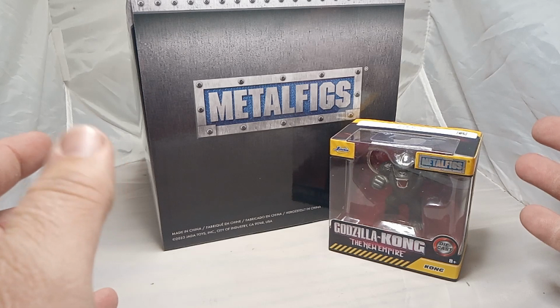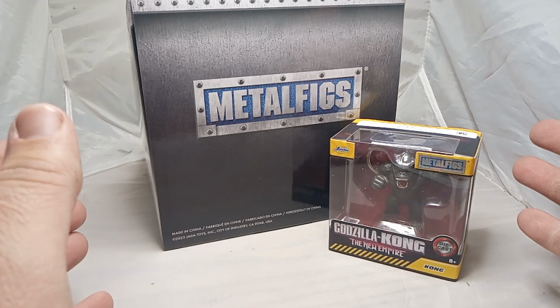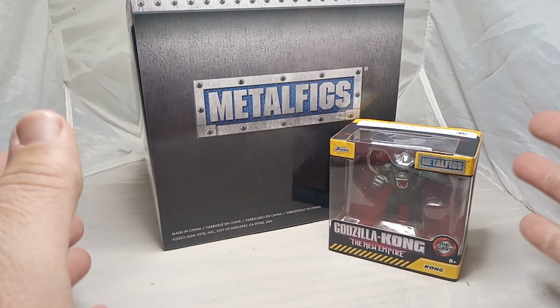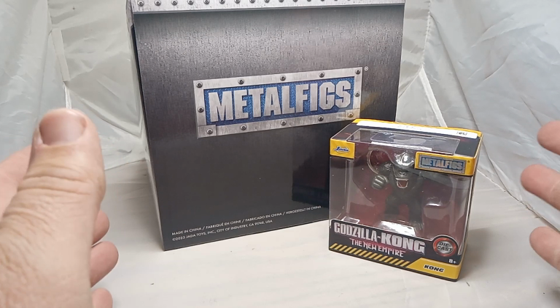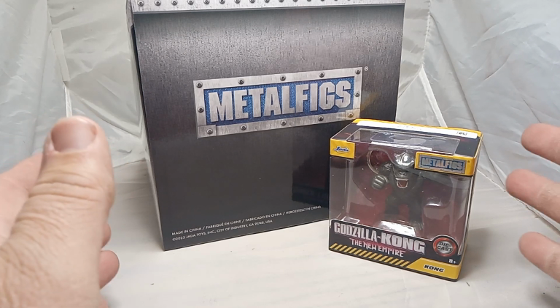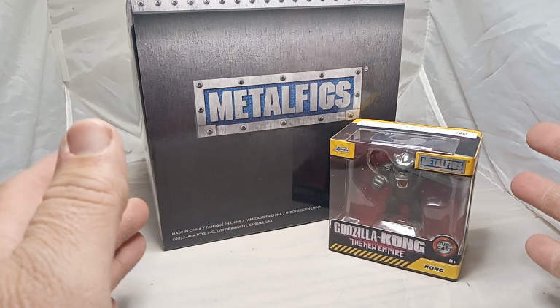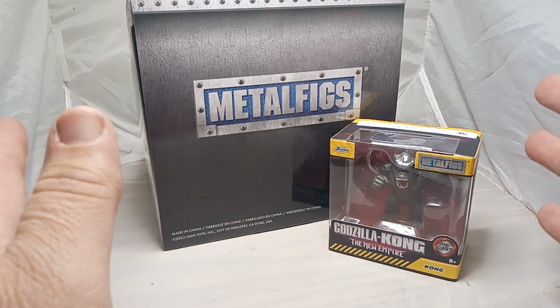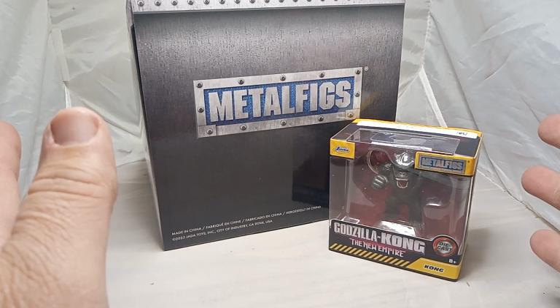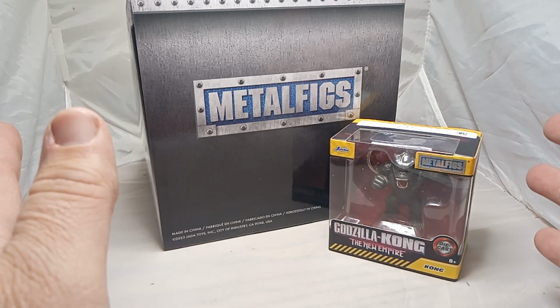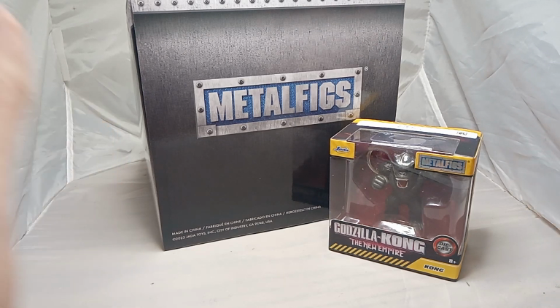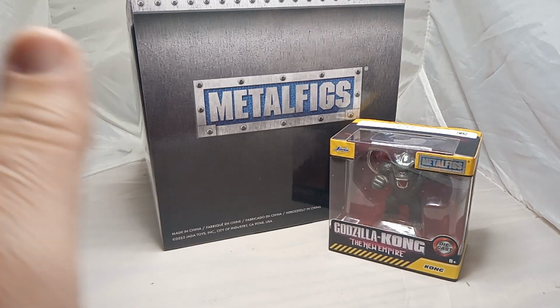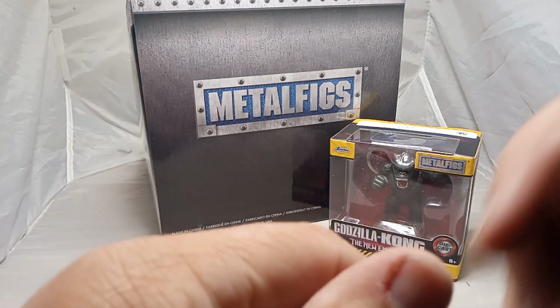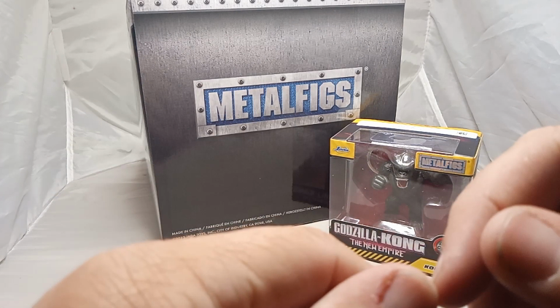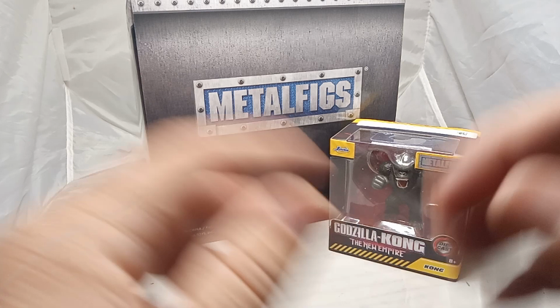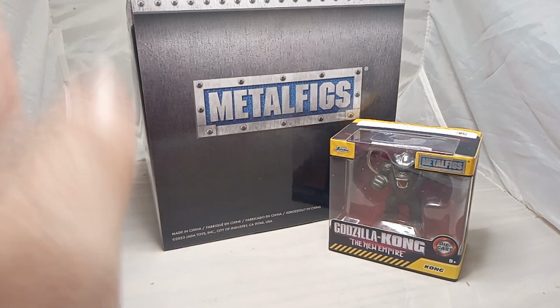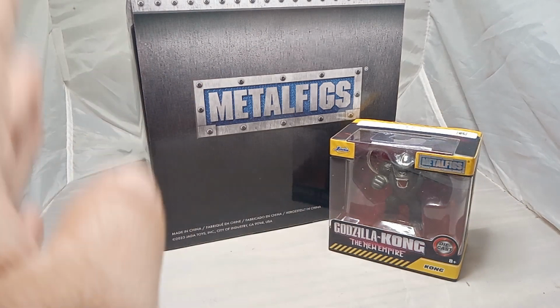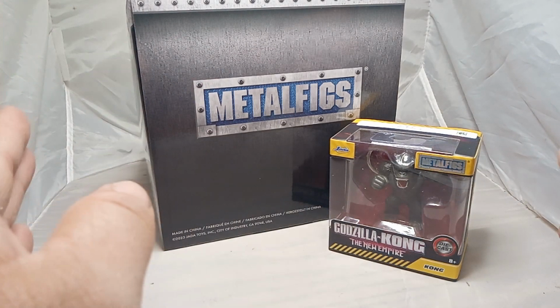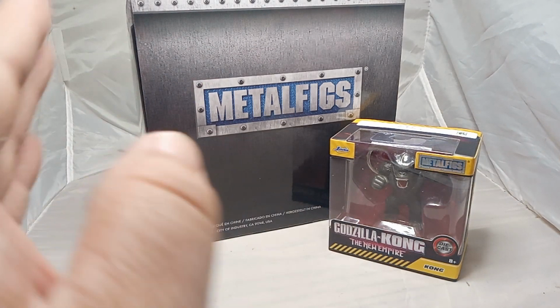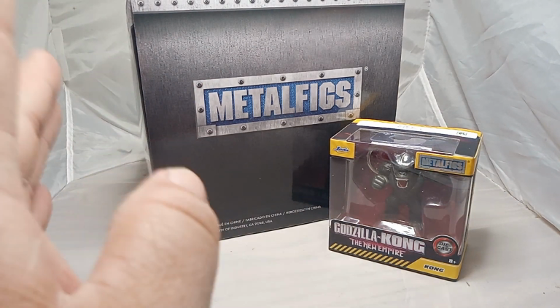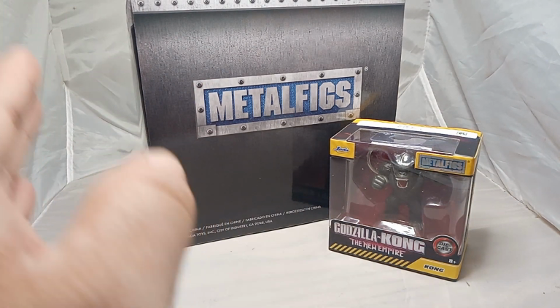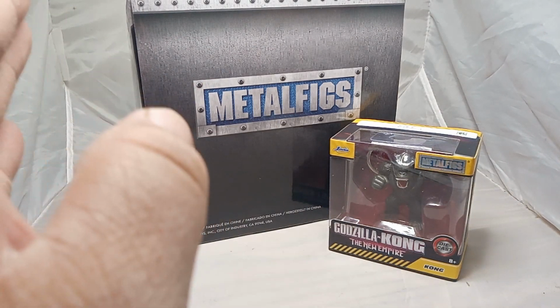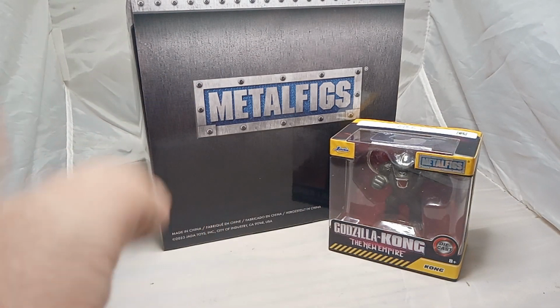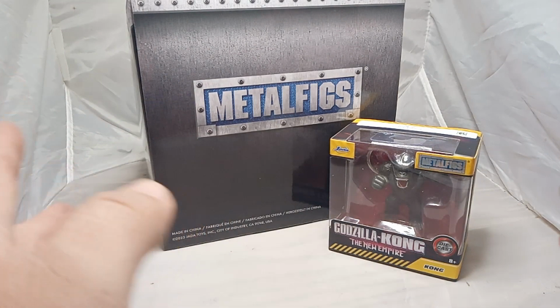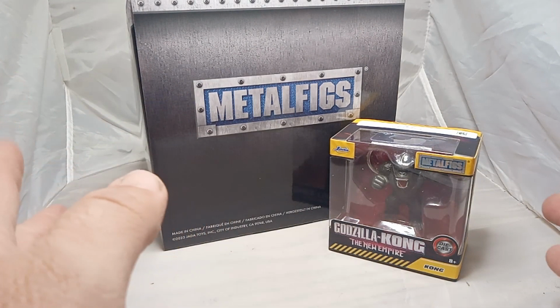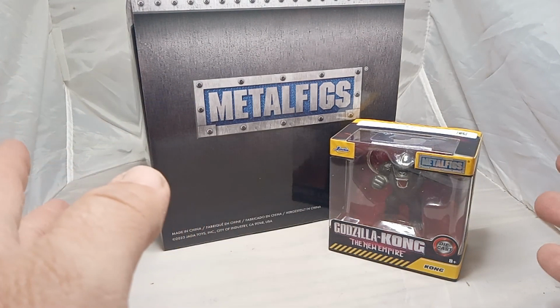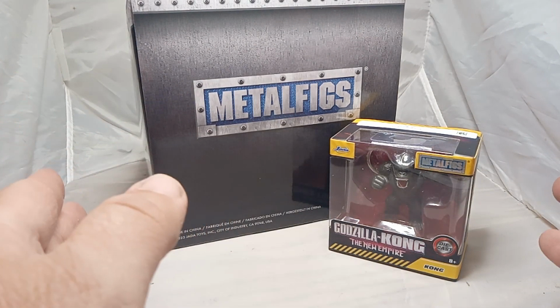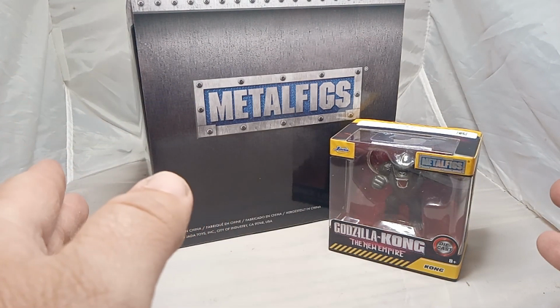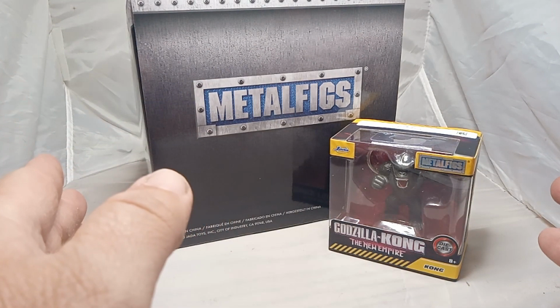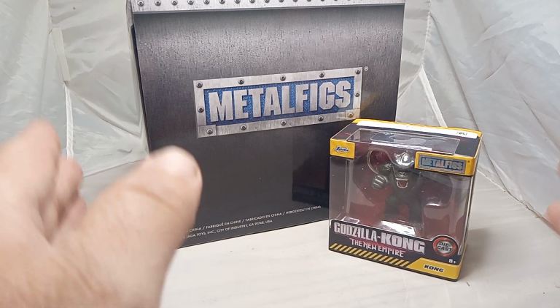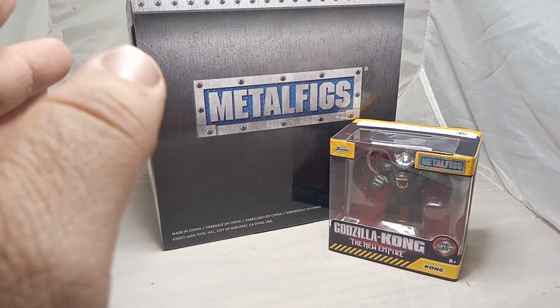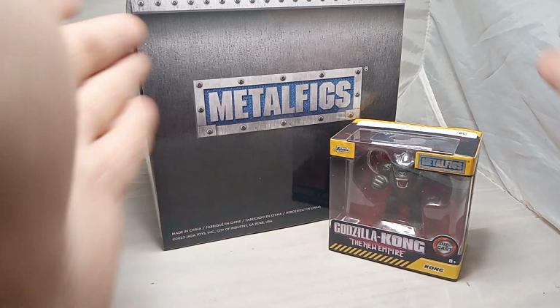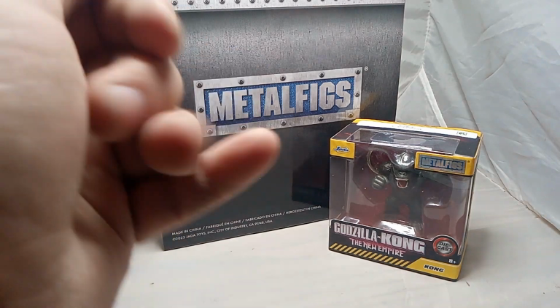Good evening, good afternoon, good morning — whatever time you come from — we have another unboxing video for King Kong X Godzilla: The New Empire by Metal Figs.